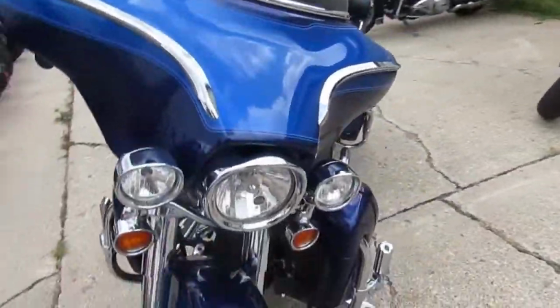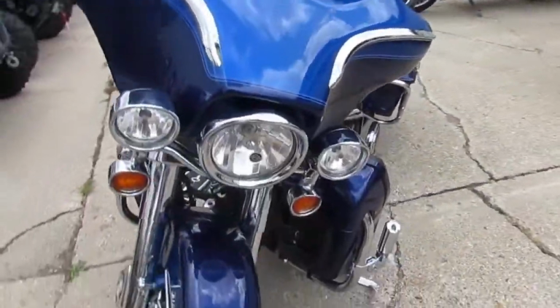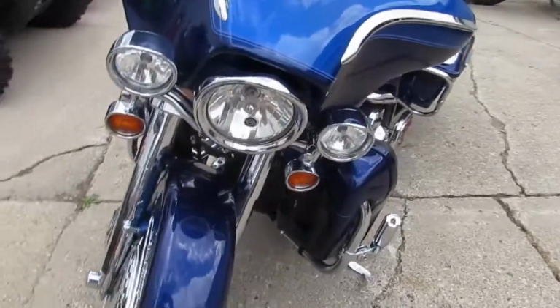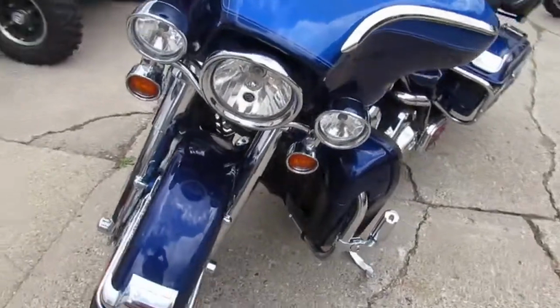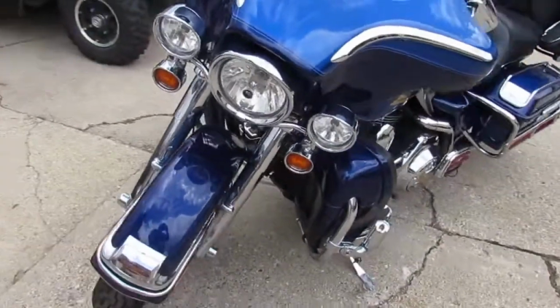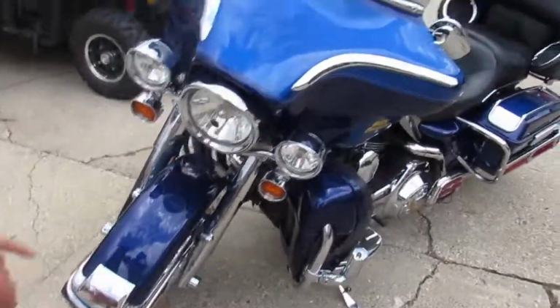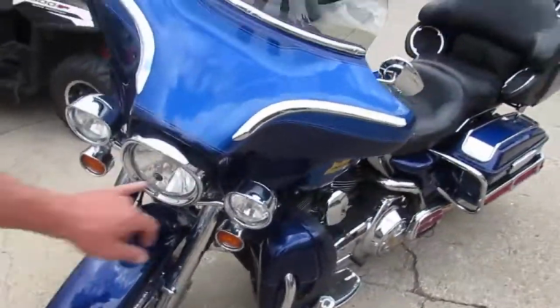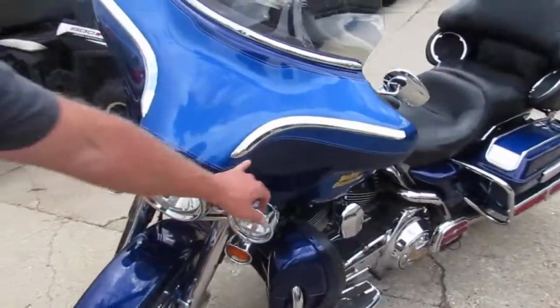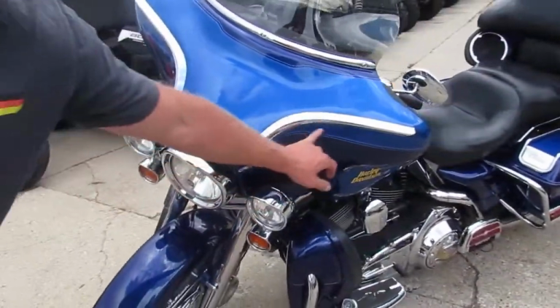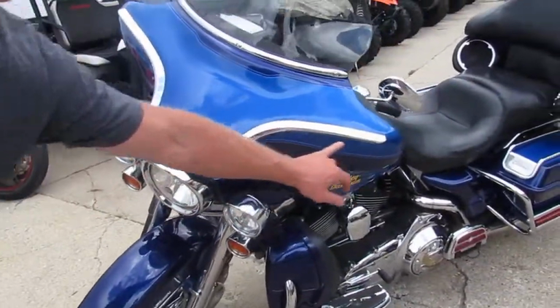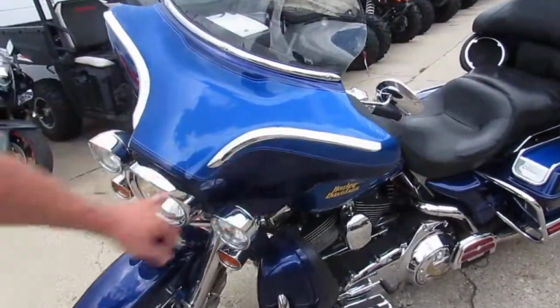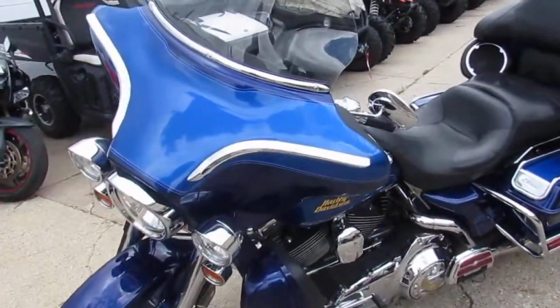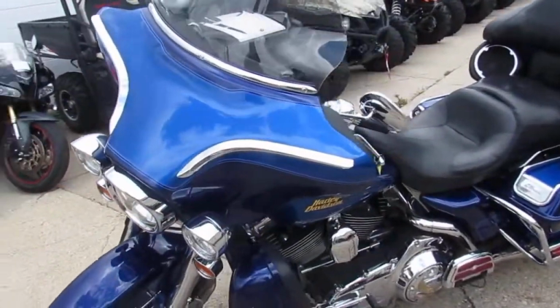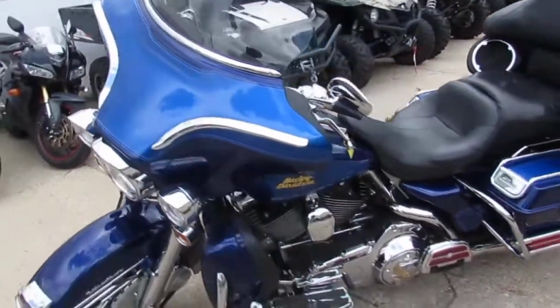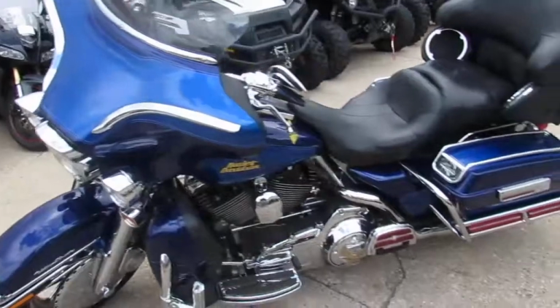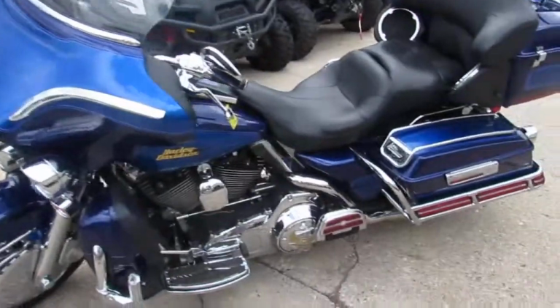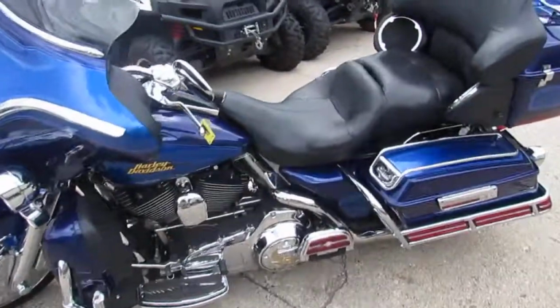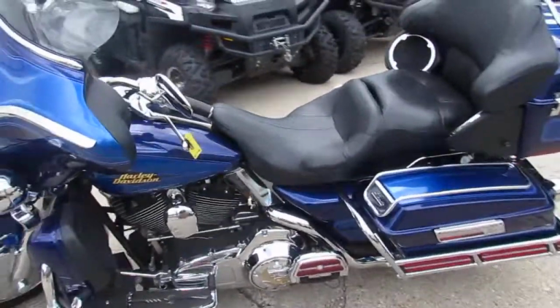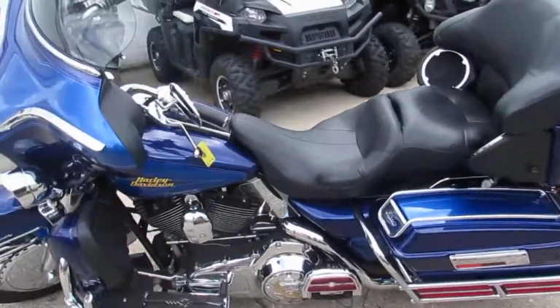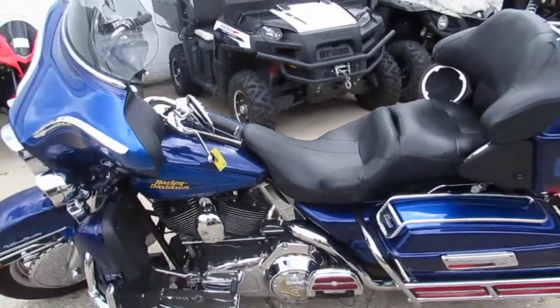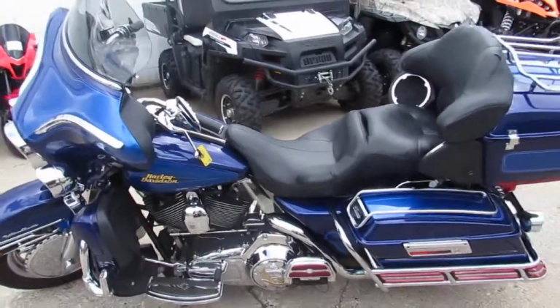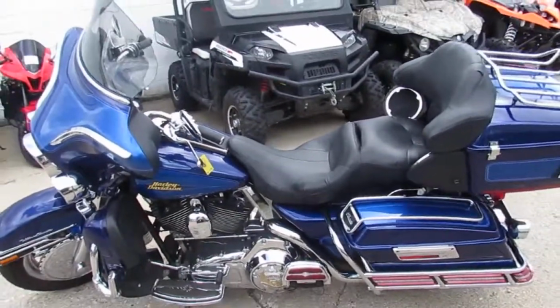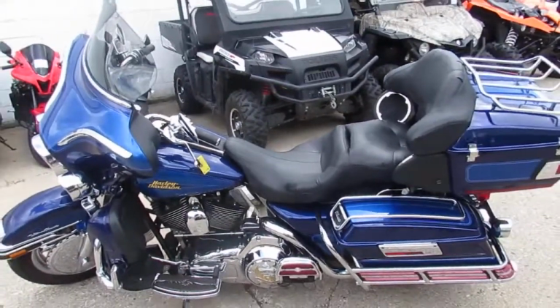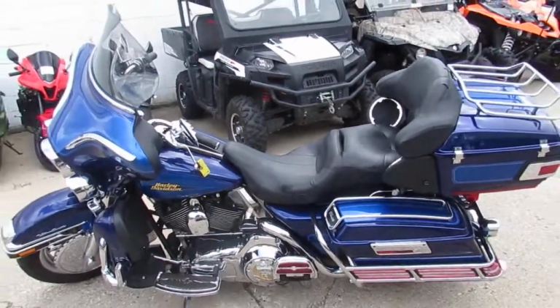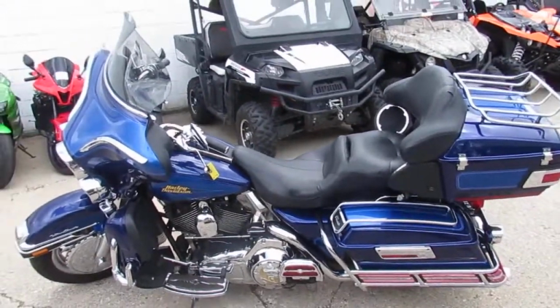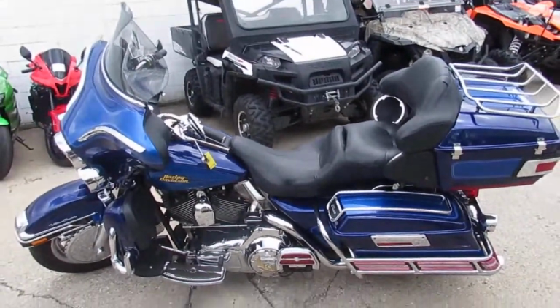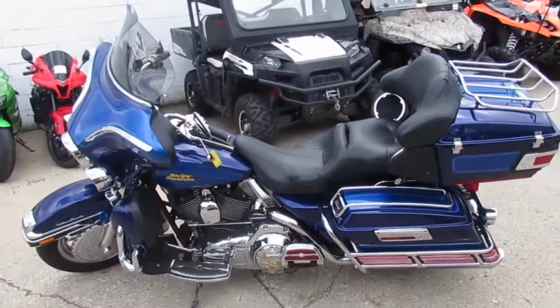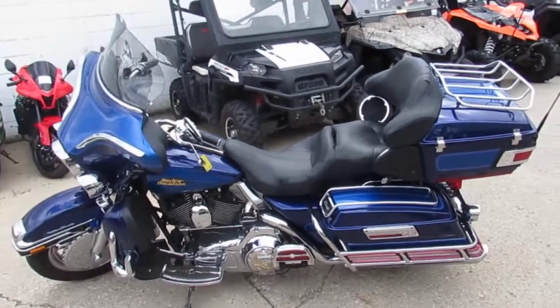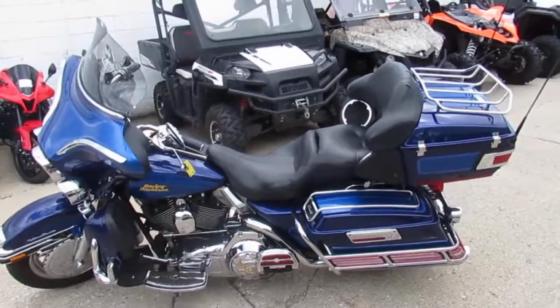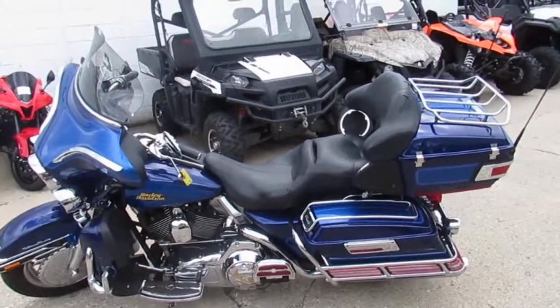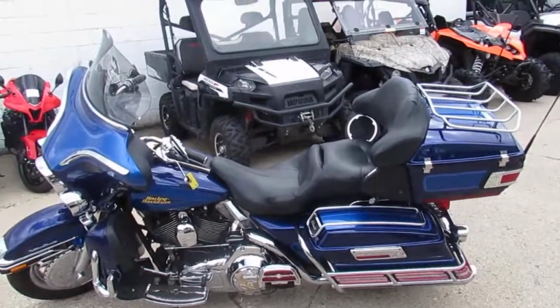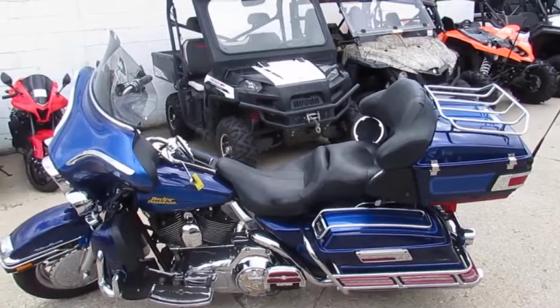Another cool thing — all these lights underneath here, I just noticed that. We got over 250 used Harleys, over 450 used bikes total. Call today, you can ride today. It's approvalpowersports.com.